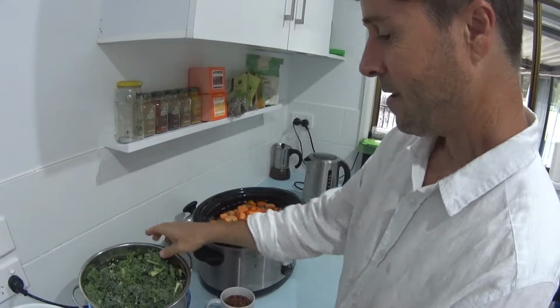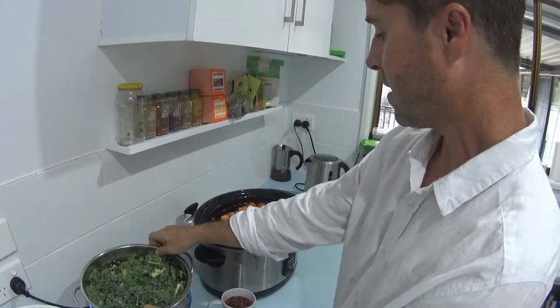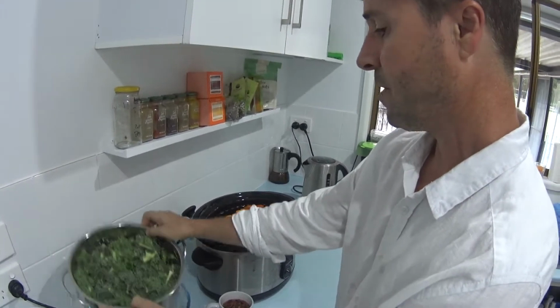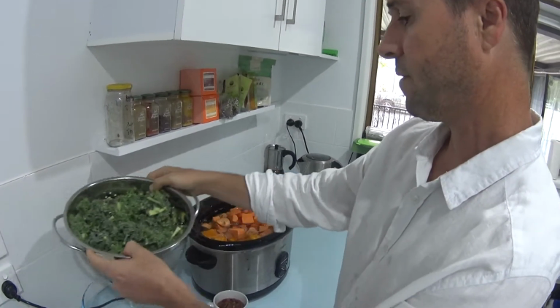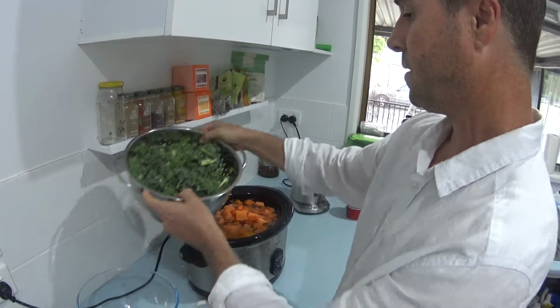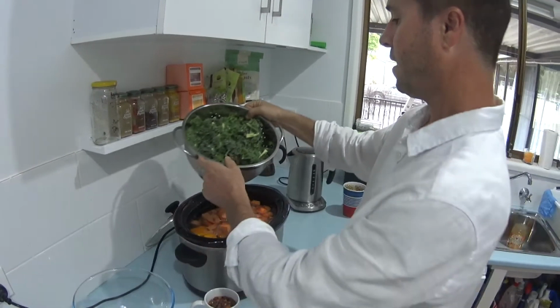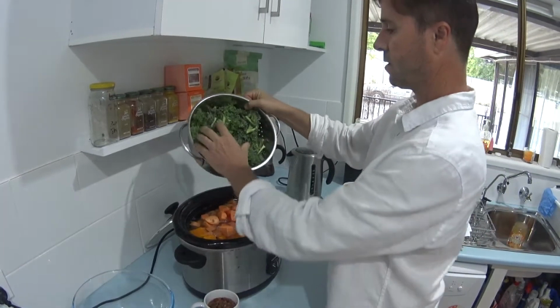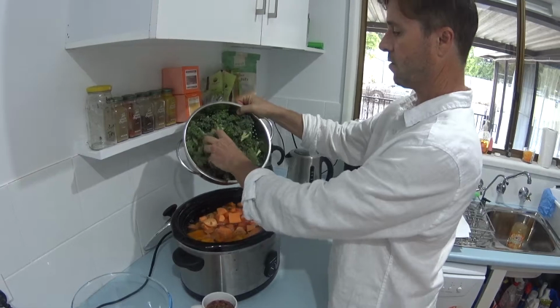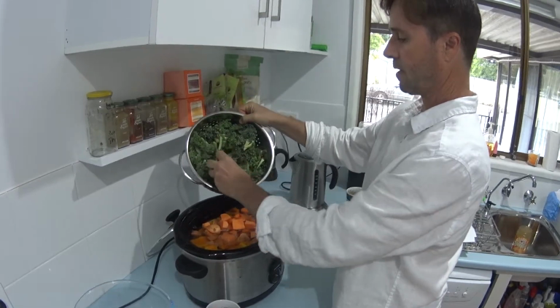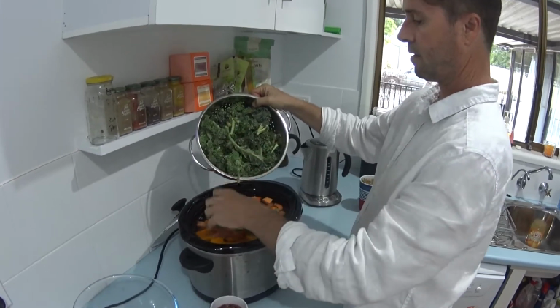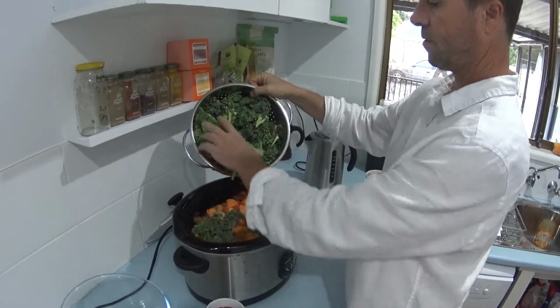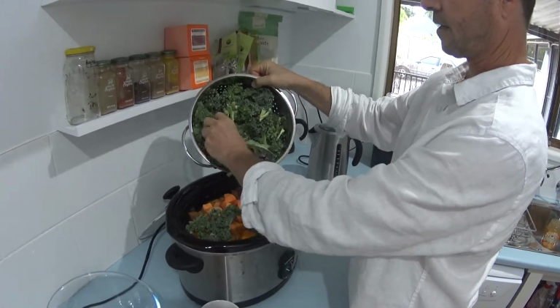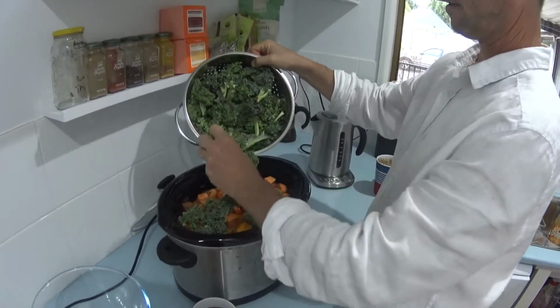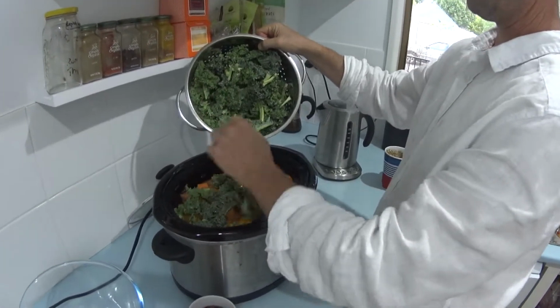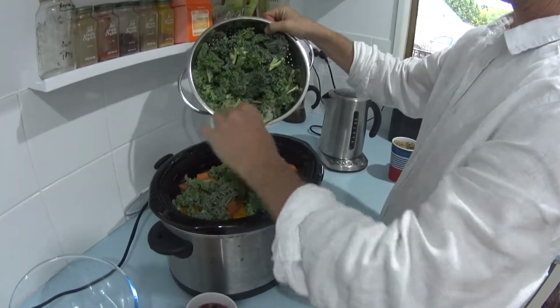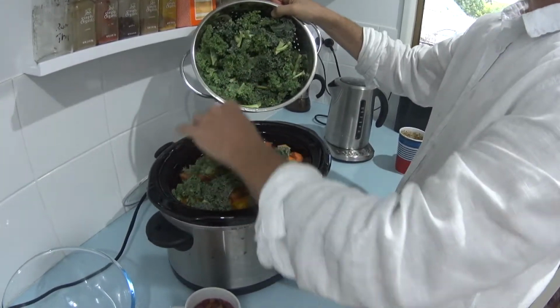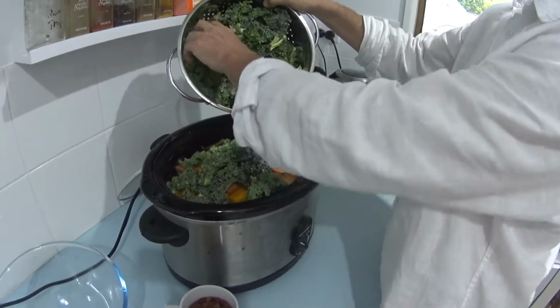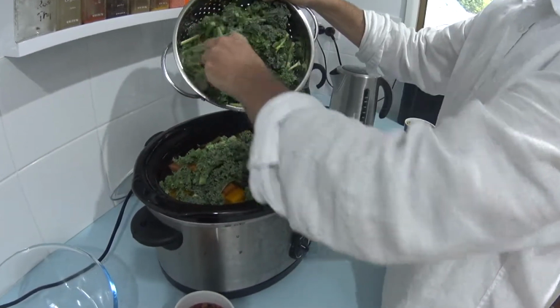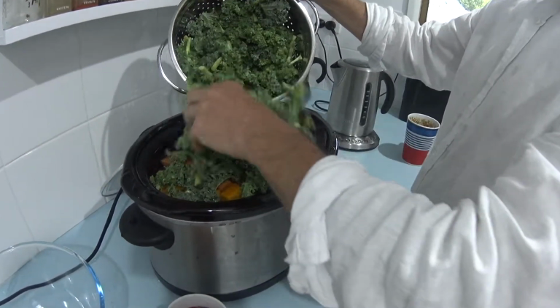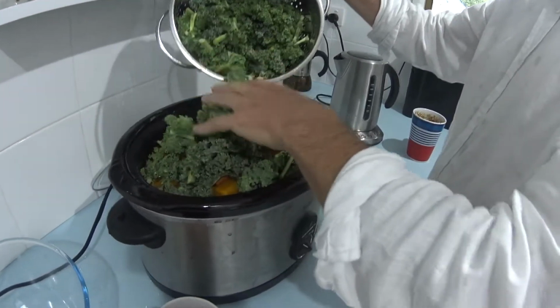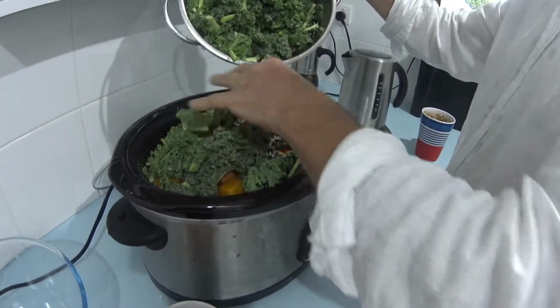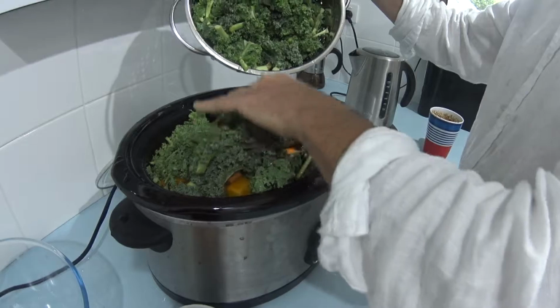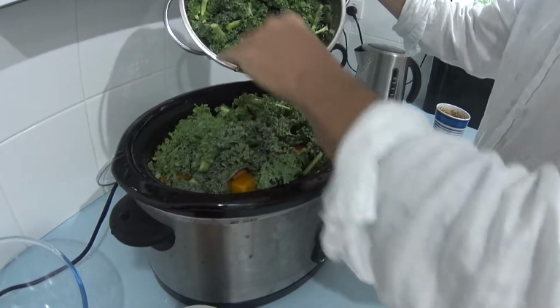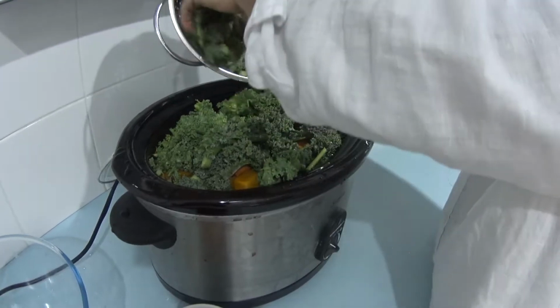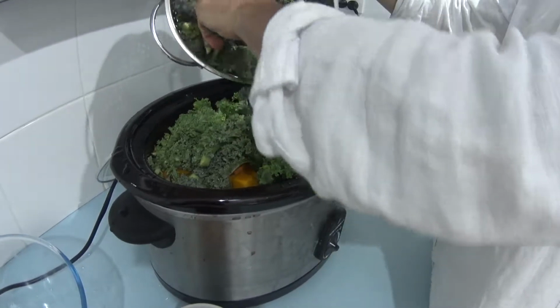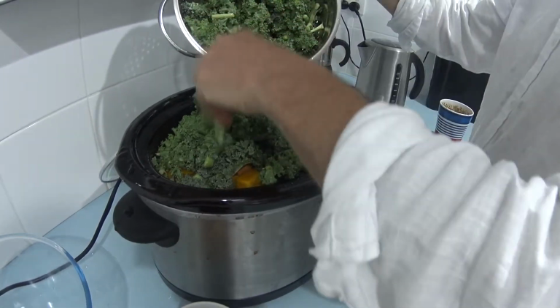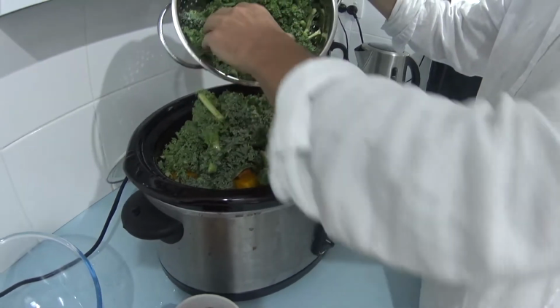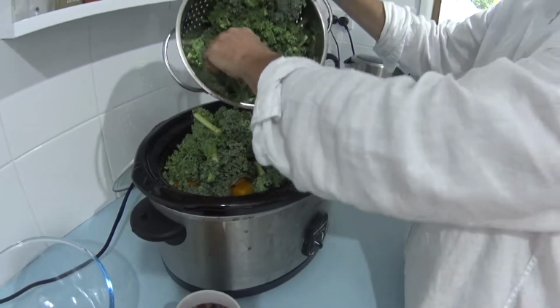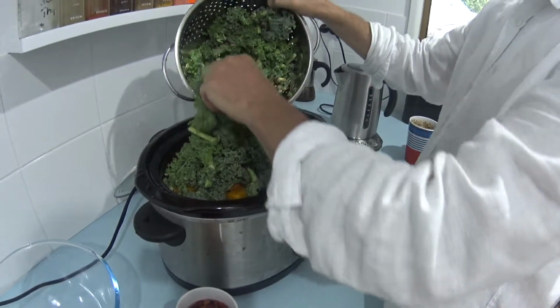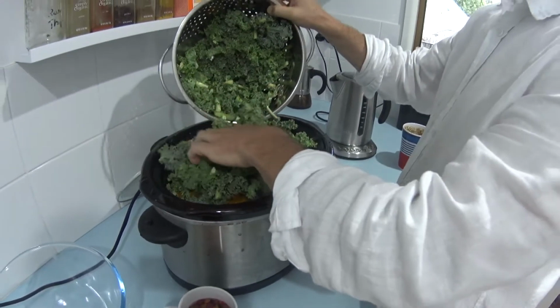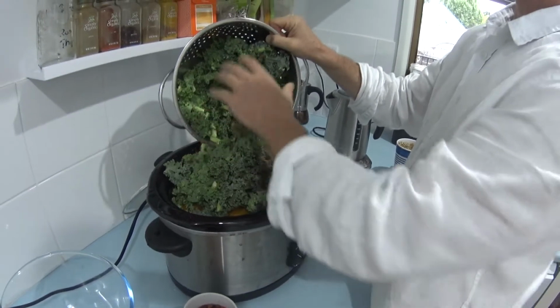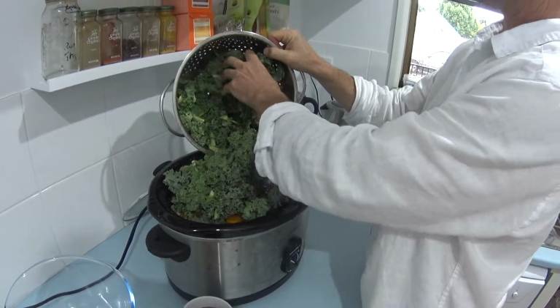Then I add a bit of this kale which is all organic. It's all been cleaned — I usually bathe it in salt water, then drain it and then rinse it. I place this in here.